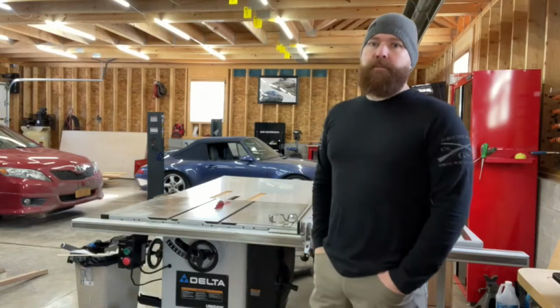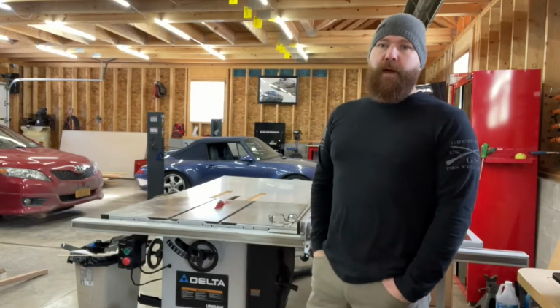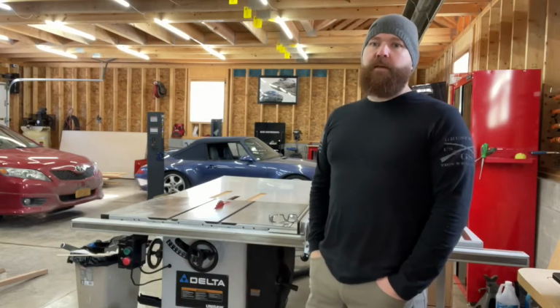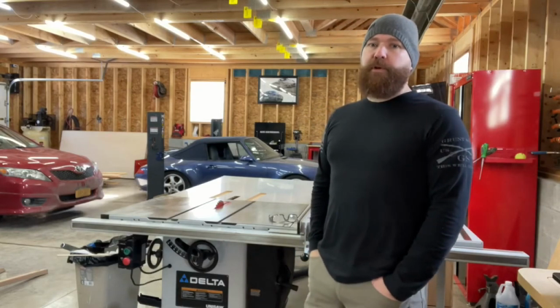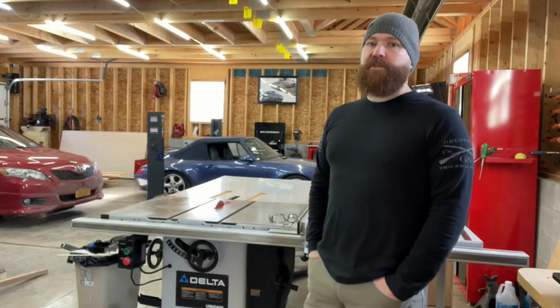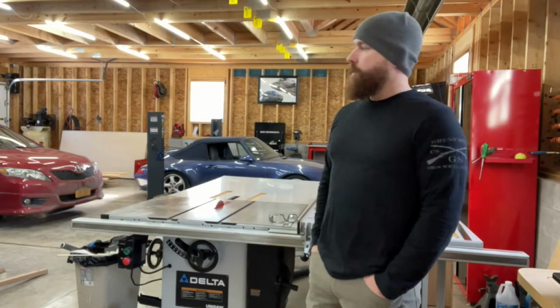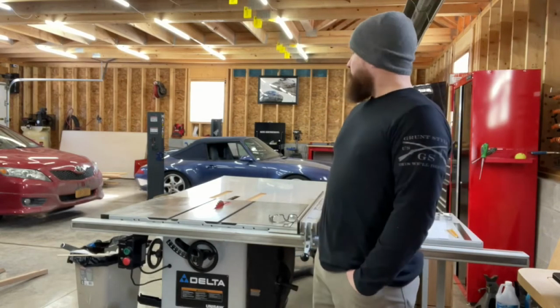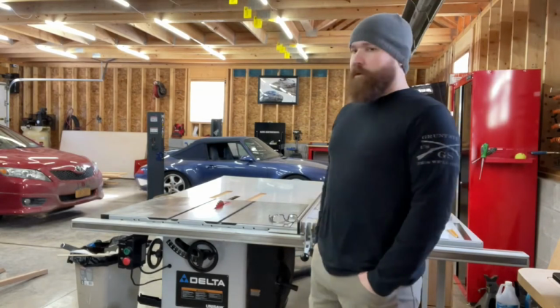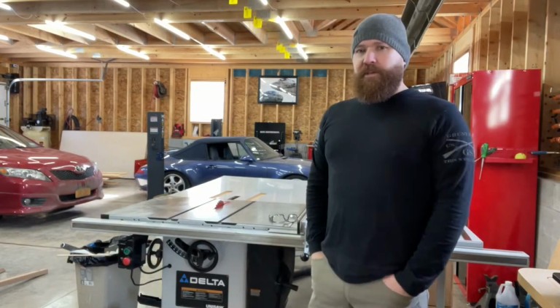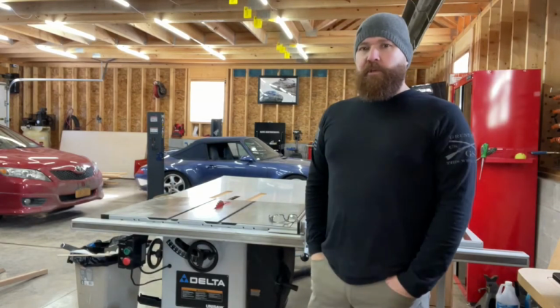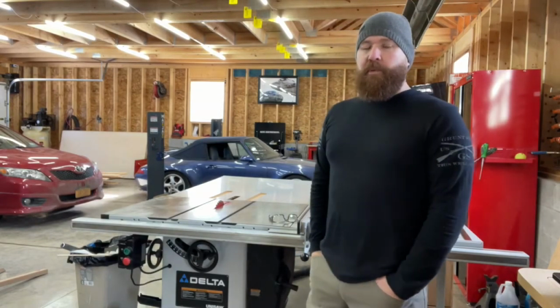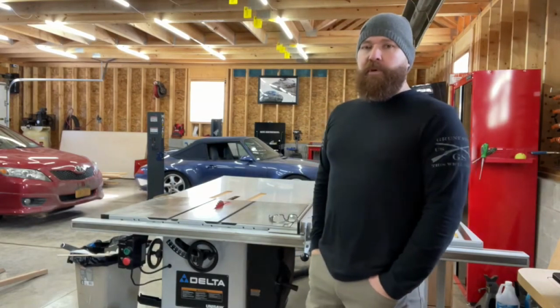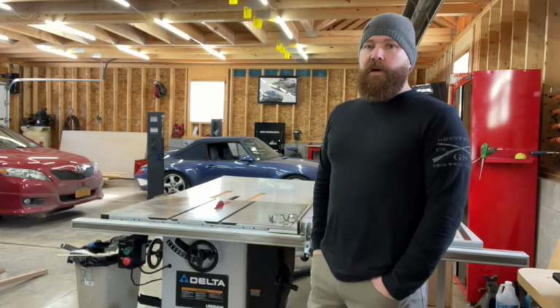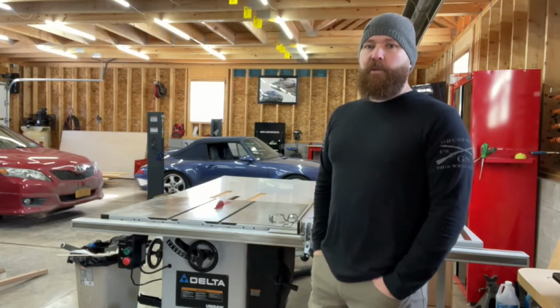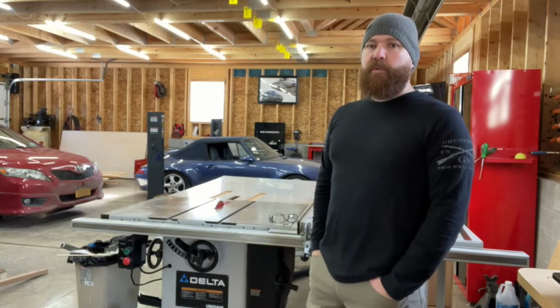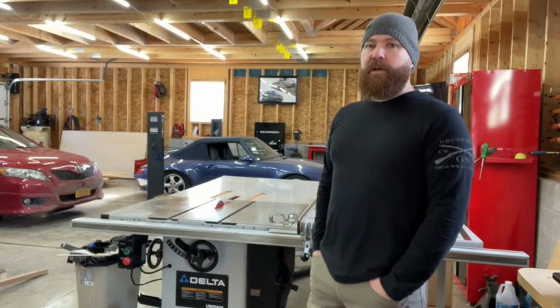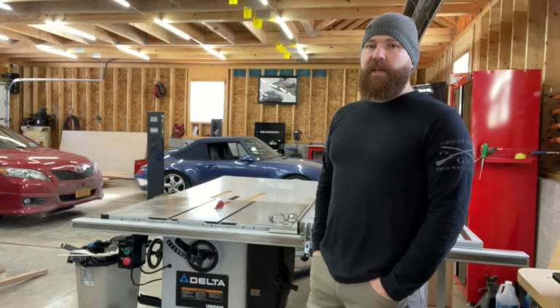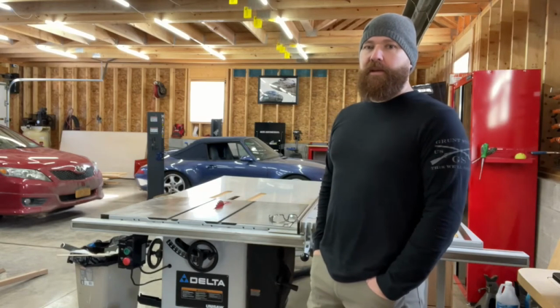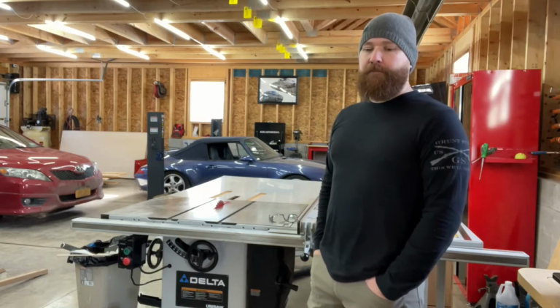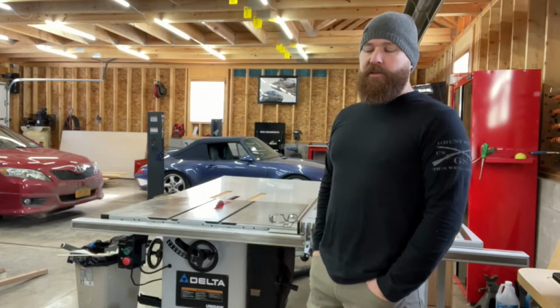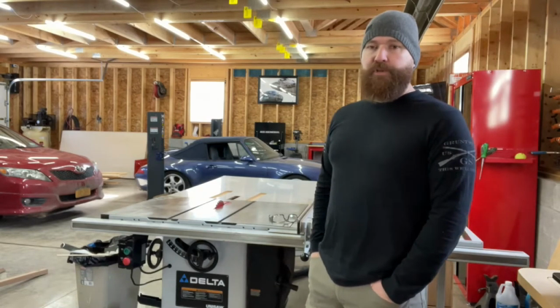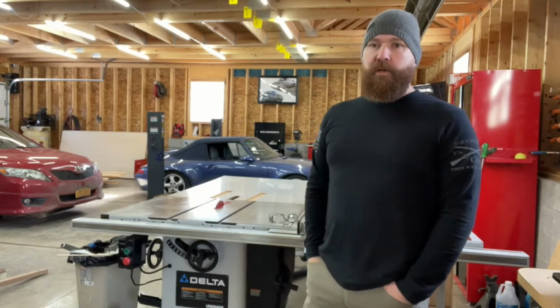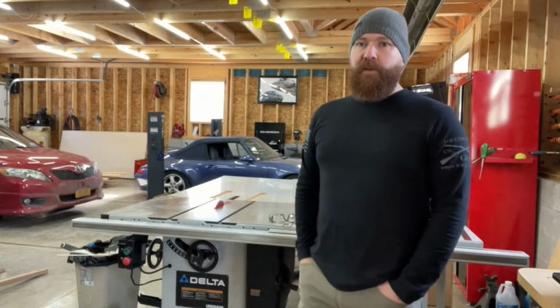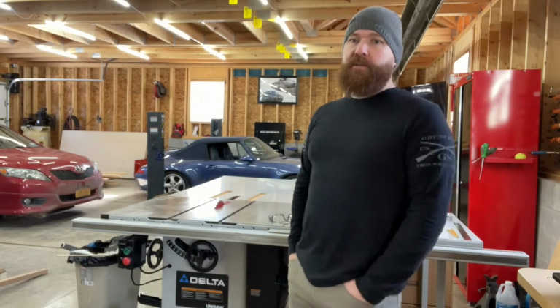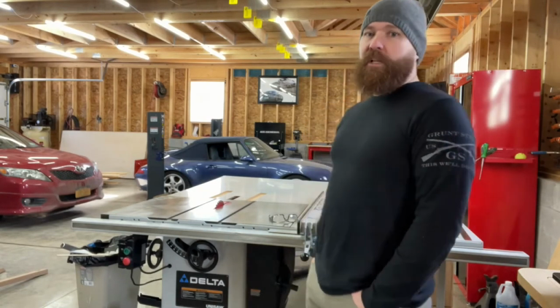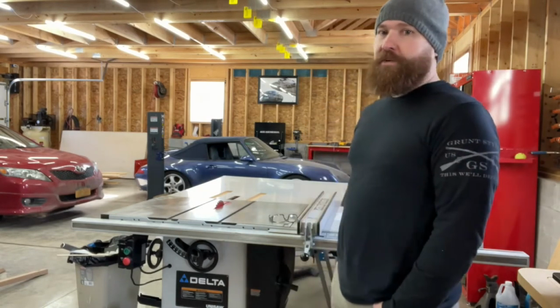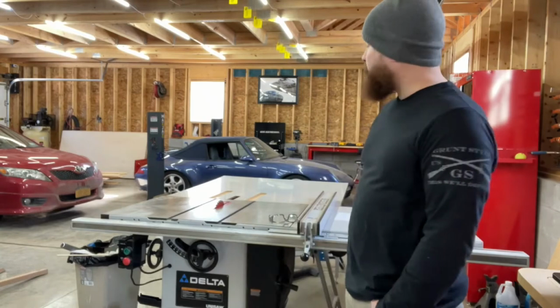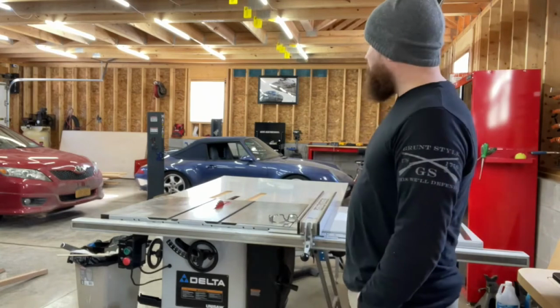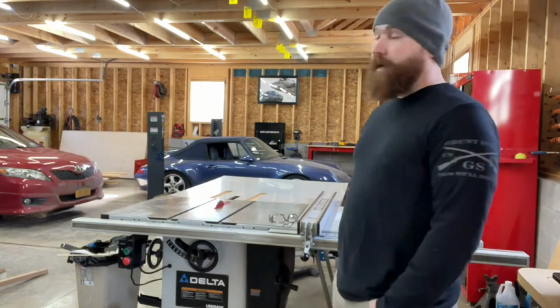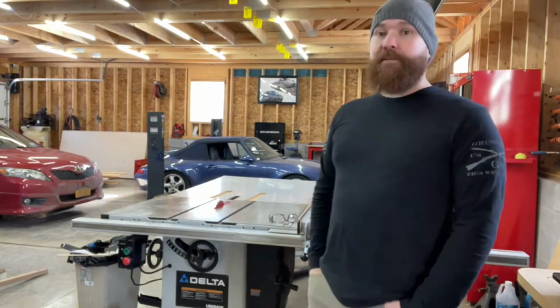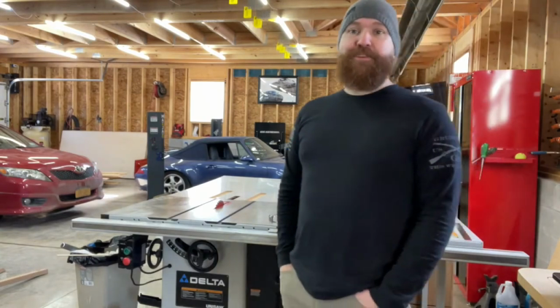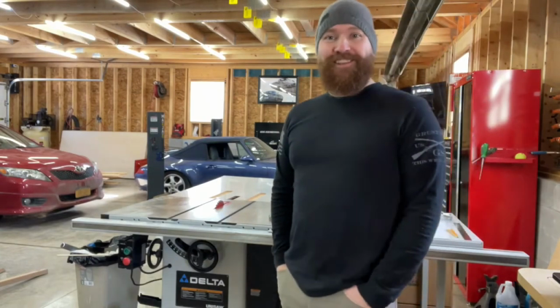Hey, back in the Beardy Garage. We're going to continue a little bit with some woodworking. I want to get on to the Porsche. I want to get on to doing a clutch. I want to get on to installing the lift.